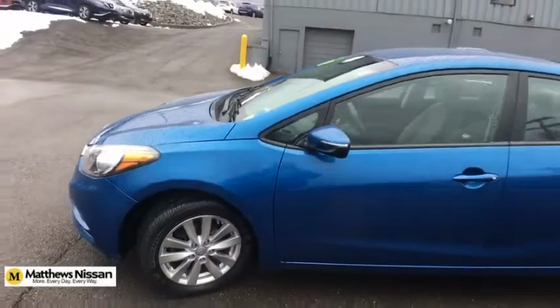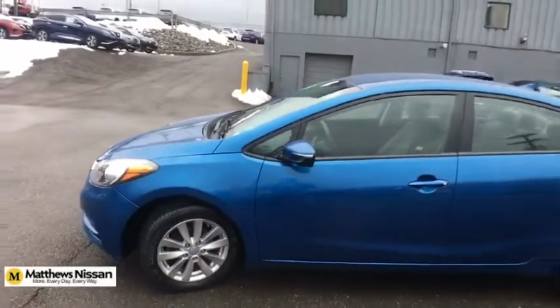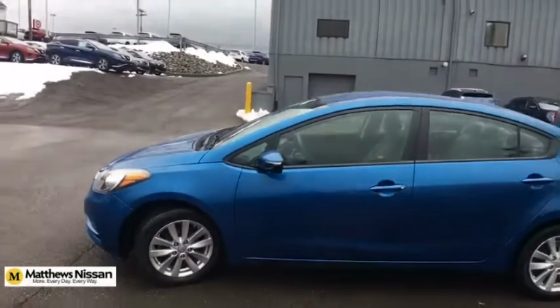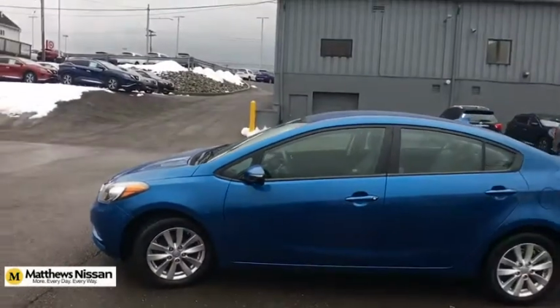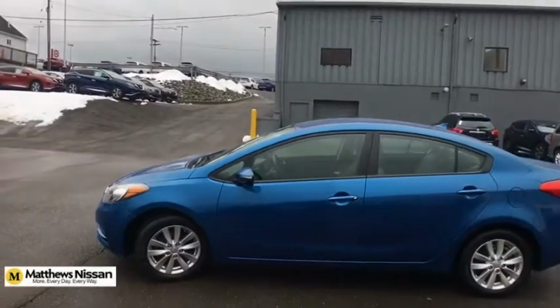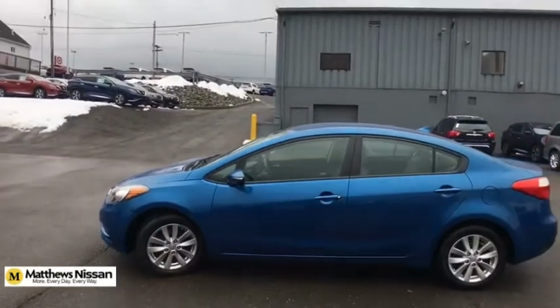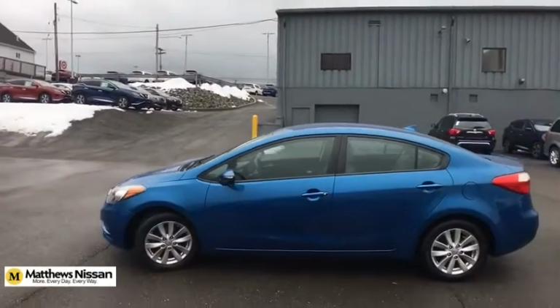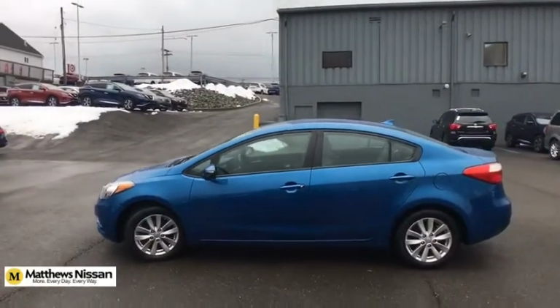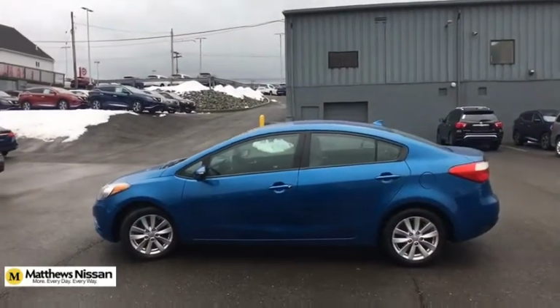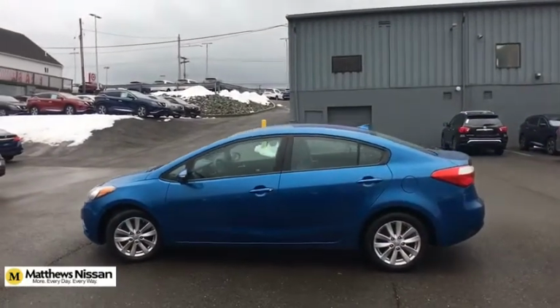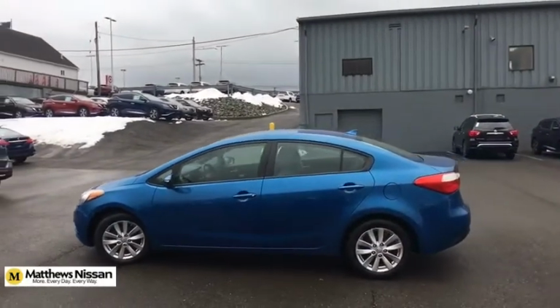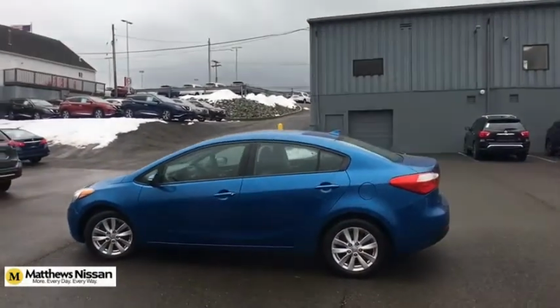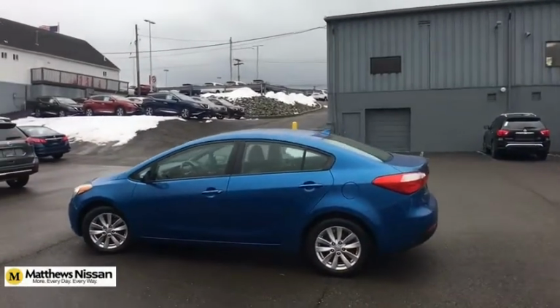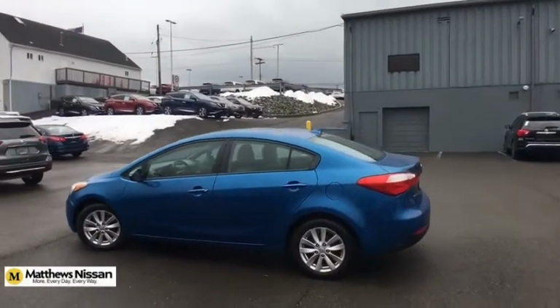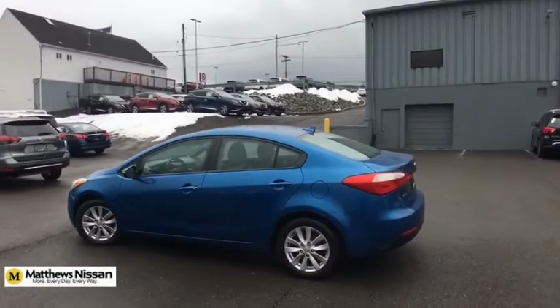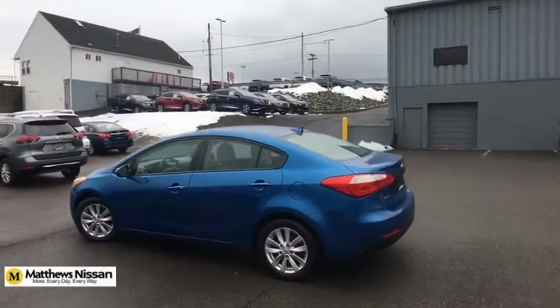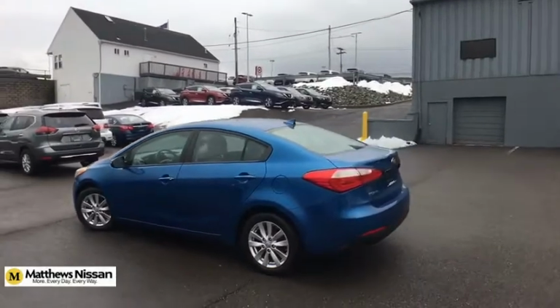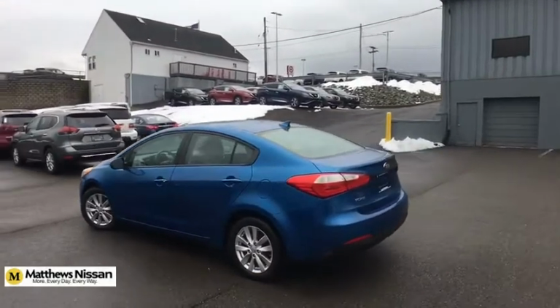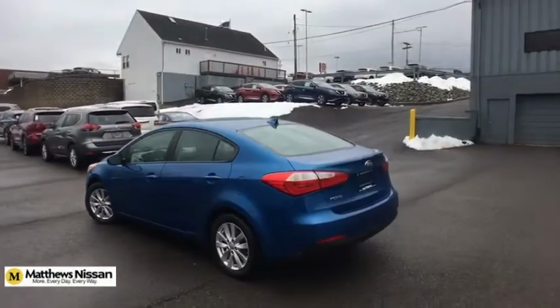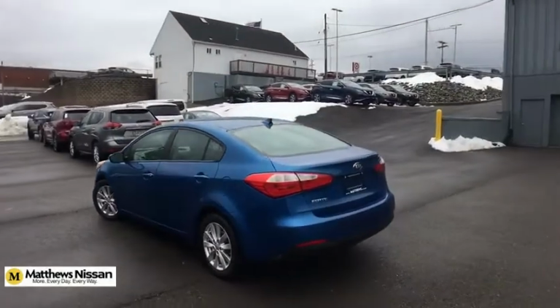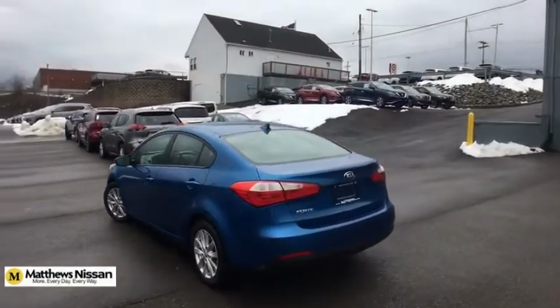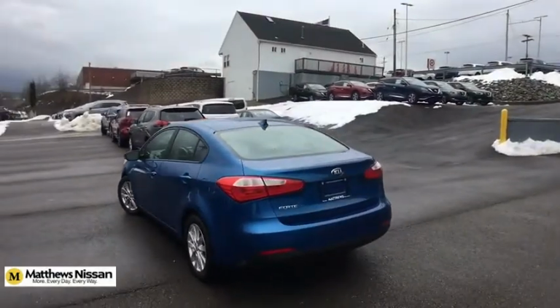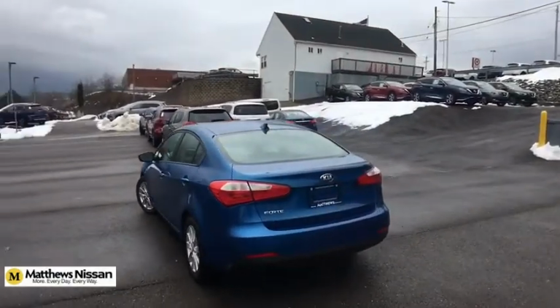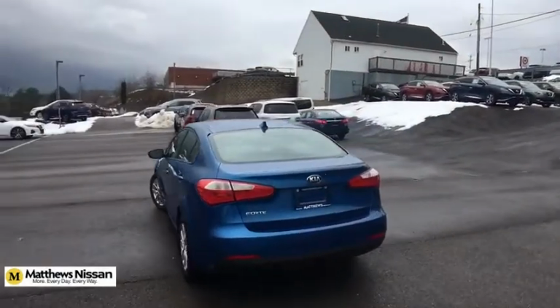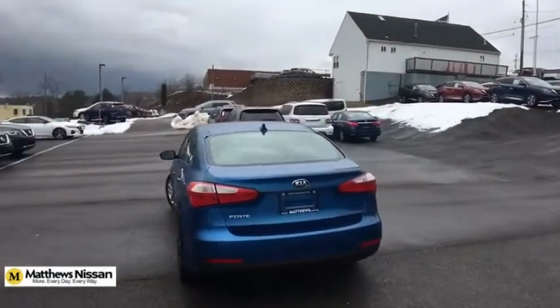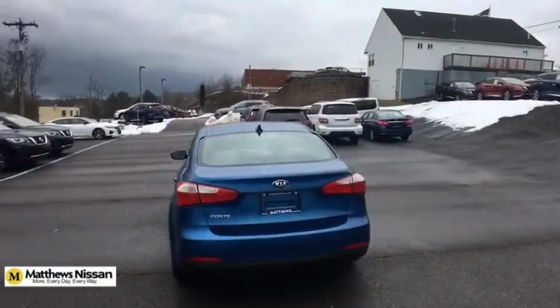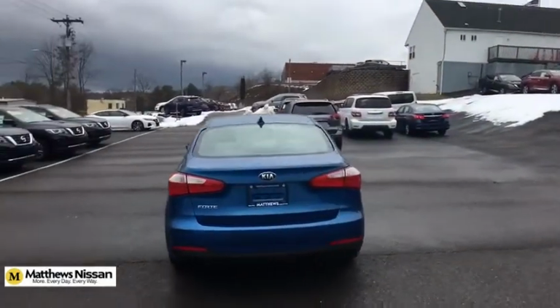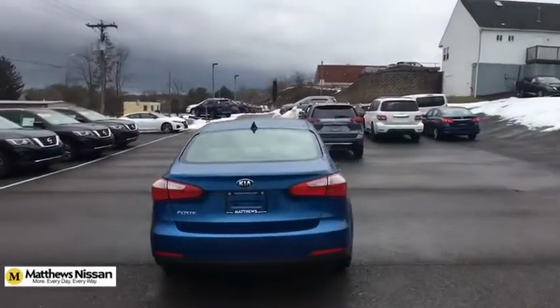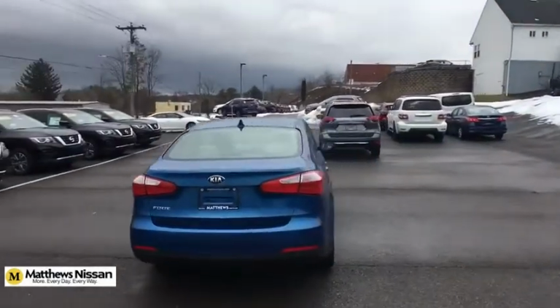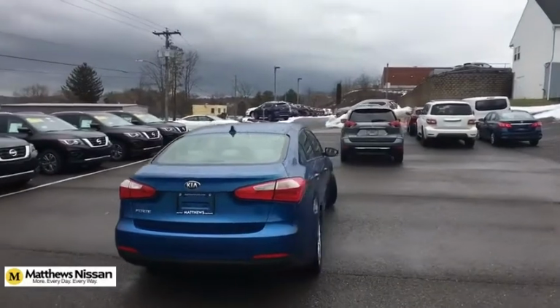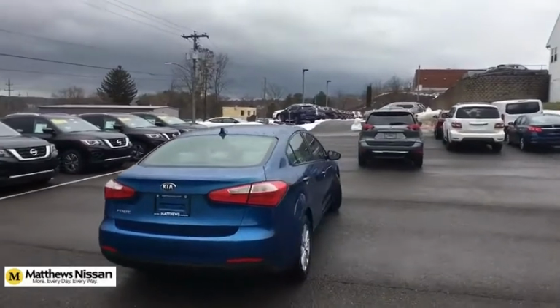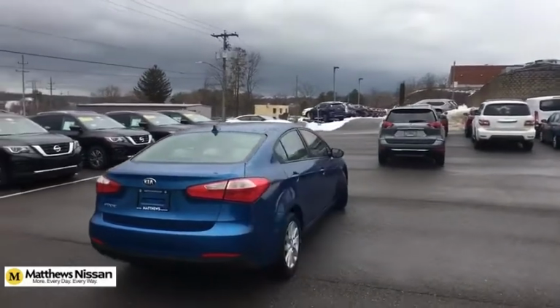This vehicle has less than 65,000 miles. Here are some of this vehicle's great options: carpeted floor mats. If you like it online, you'll love it in your driveway. Take it for a spin today.